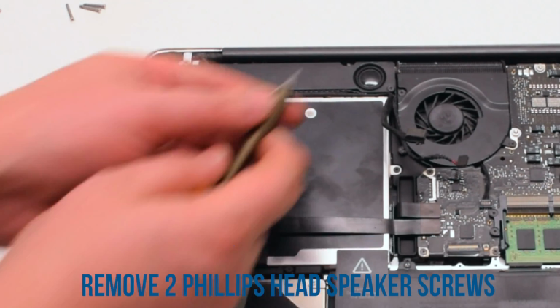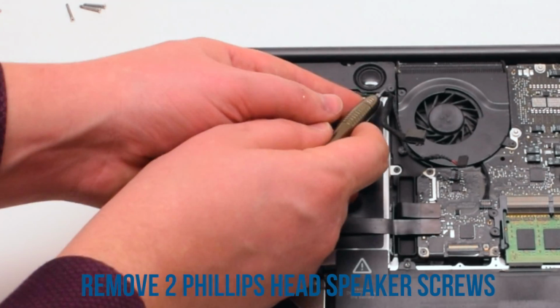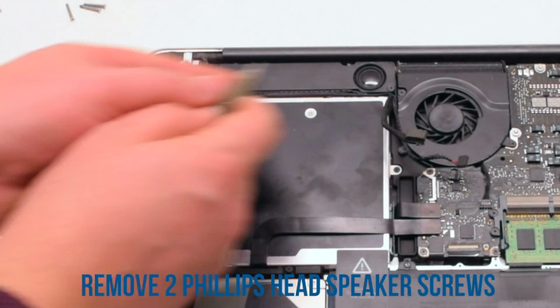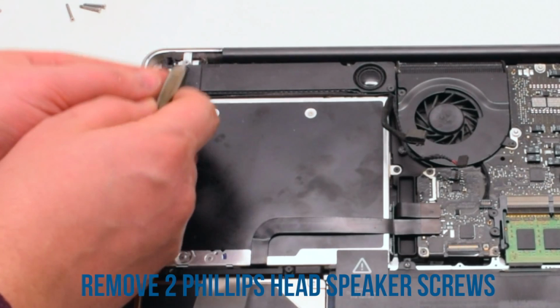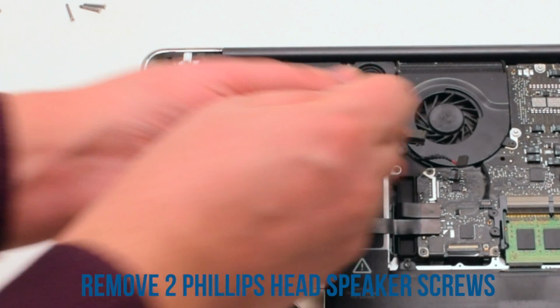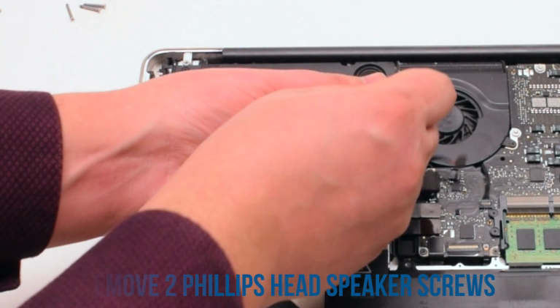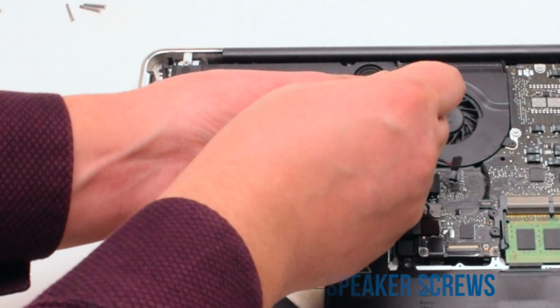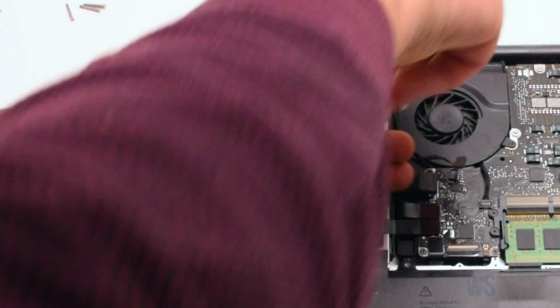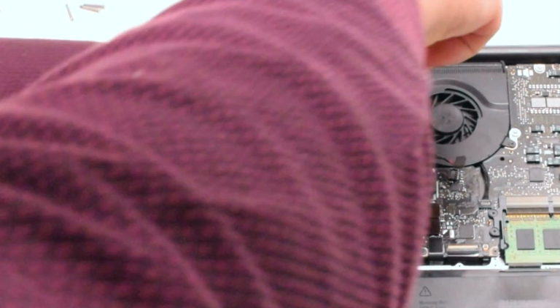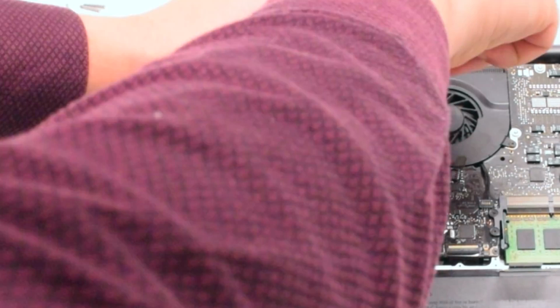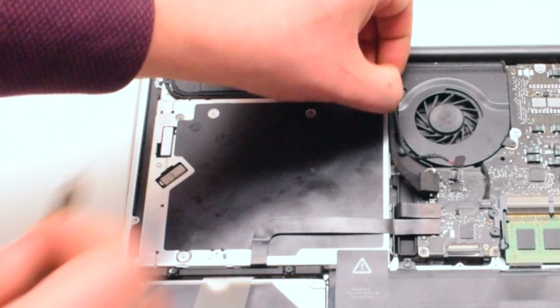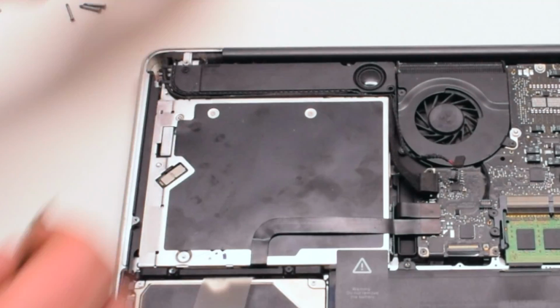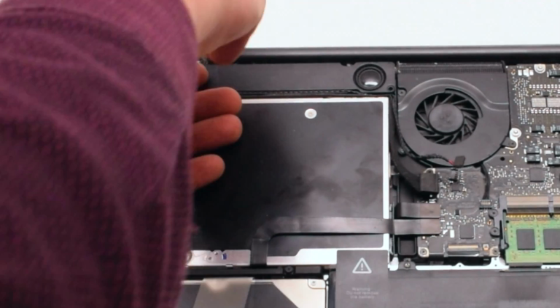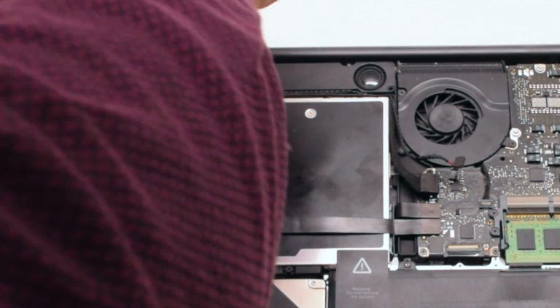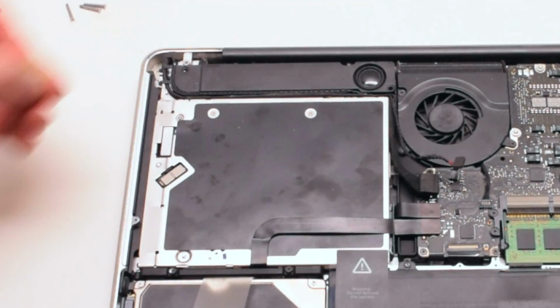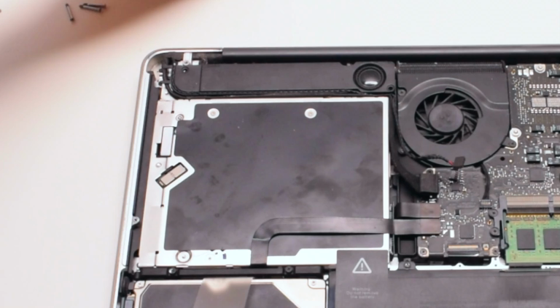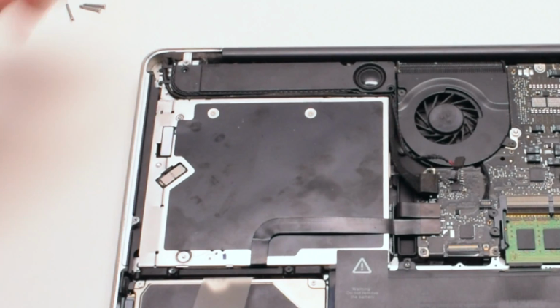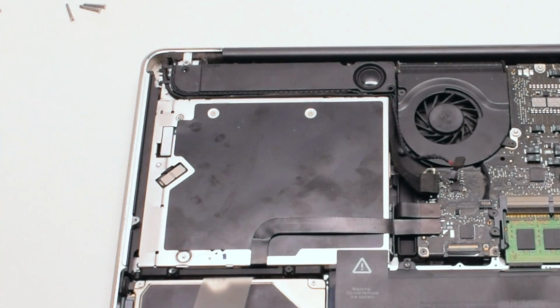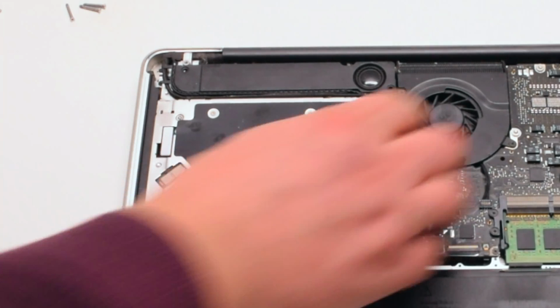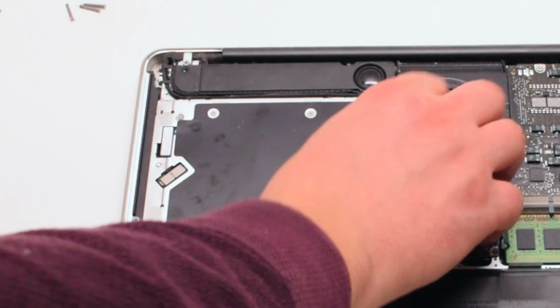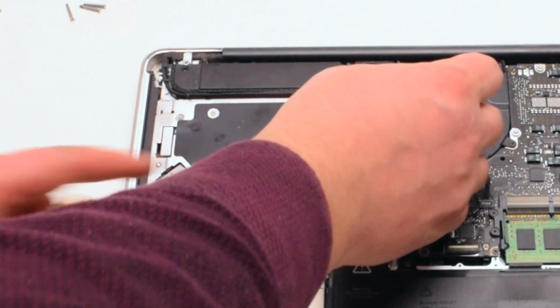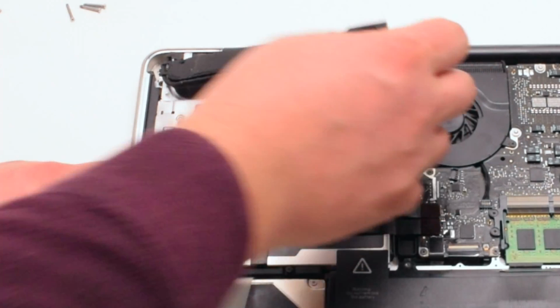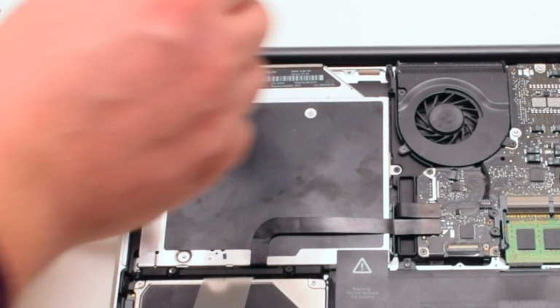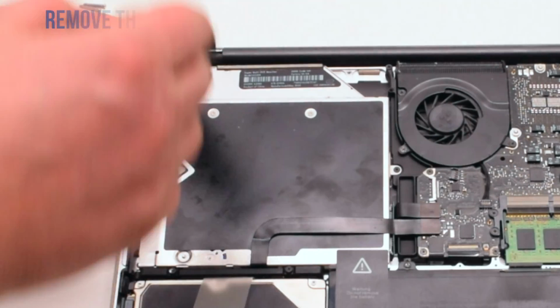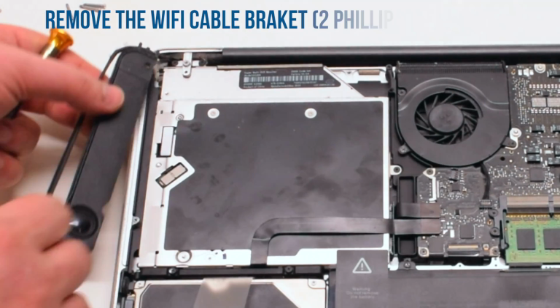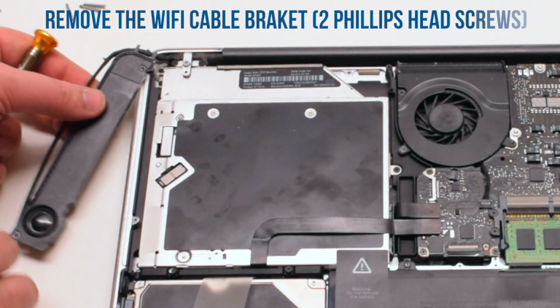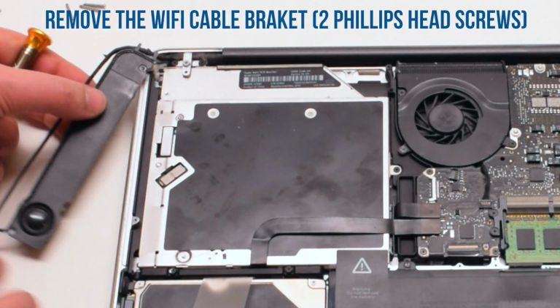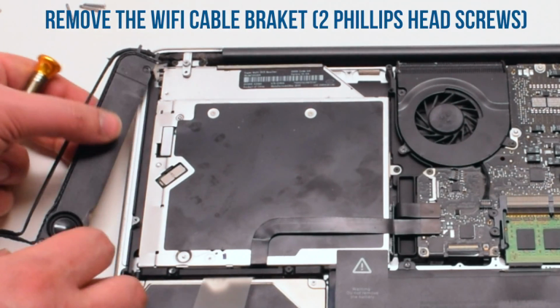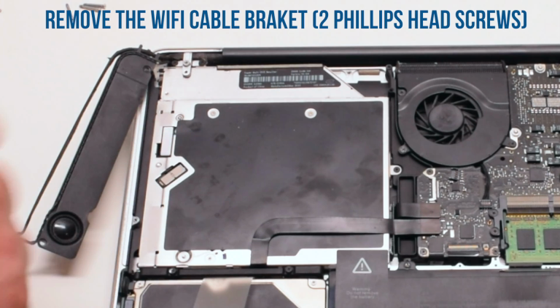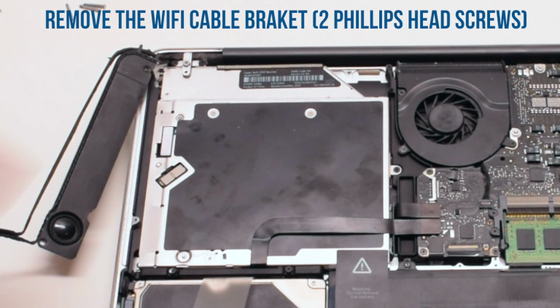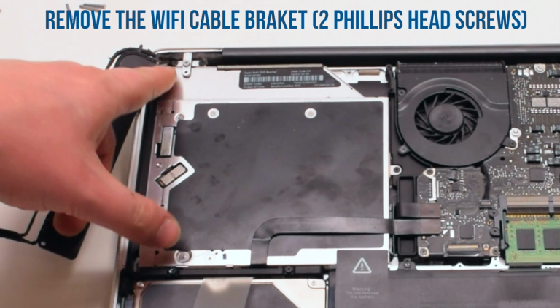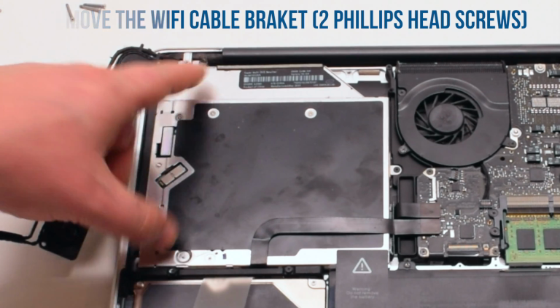You can now detach the speaker that's being held in with two Phillips head screws, one on each side. Push the speaker over to the side and expose the Wi-Fi cable bracket.